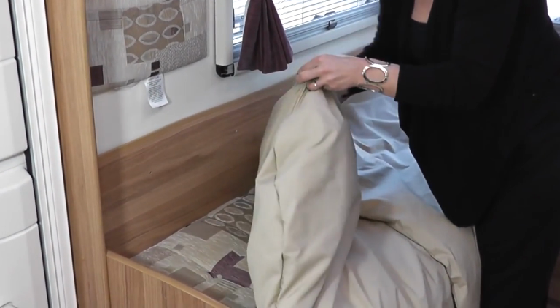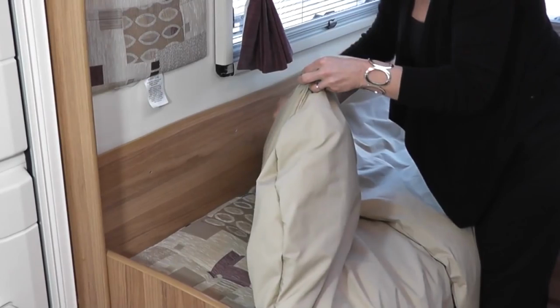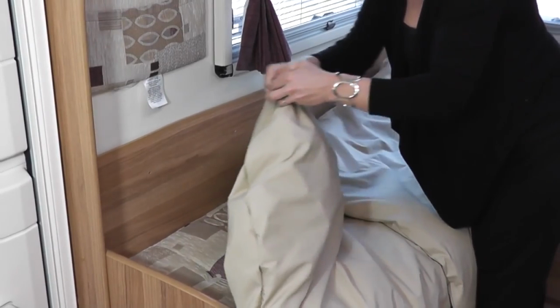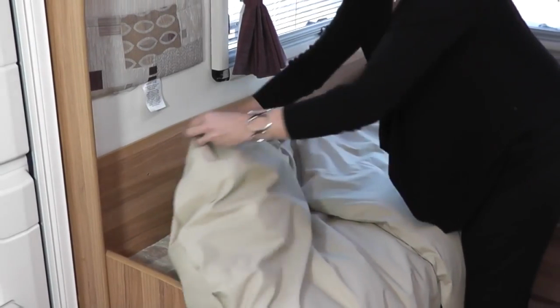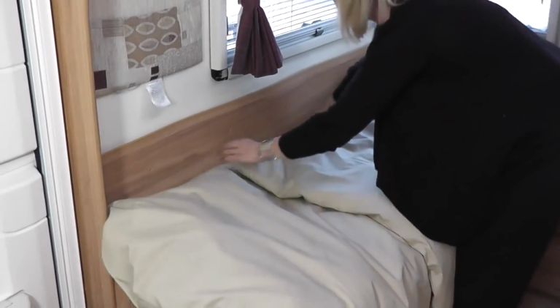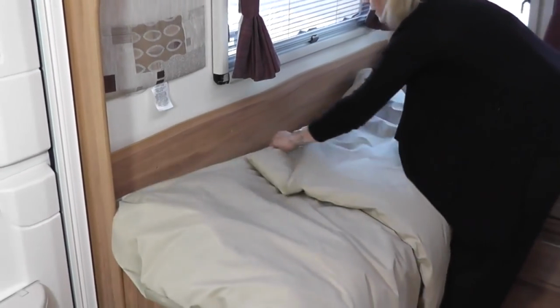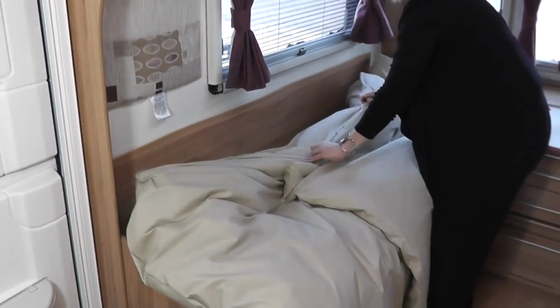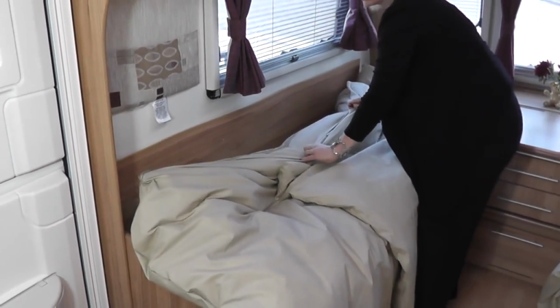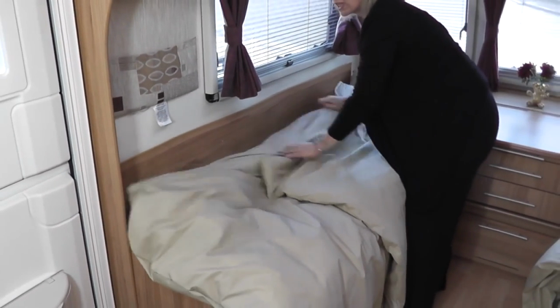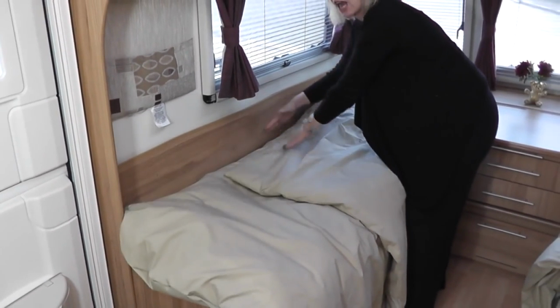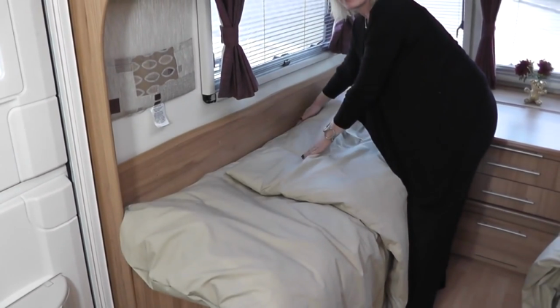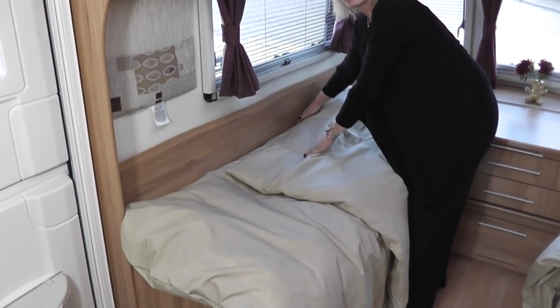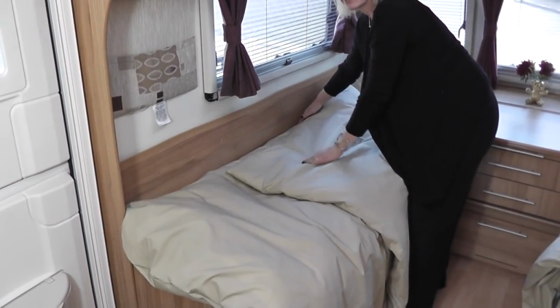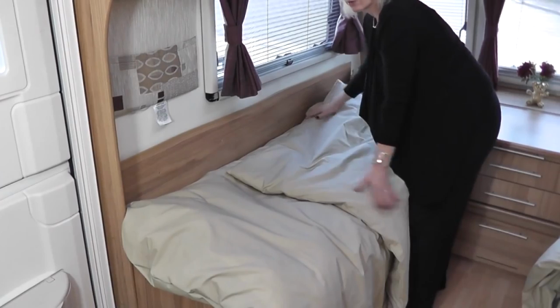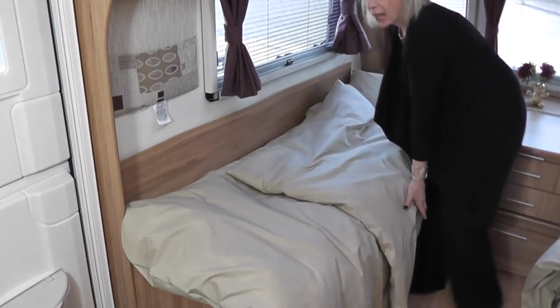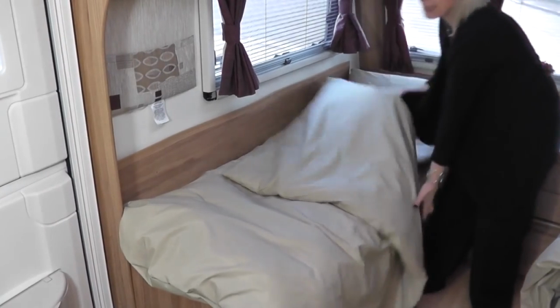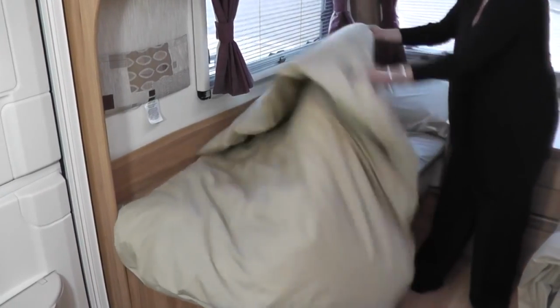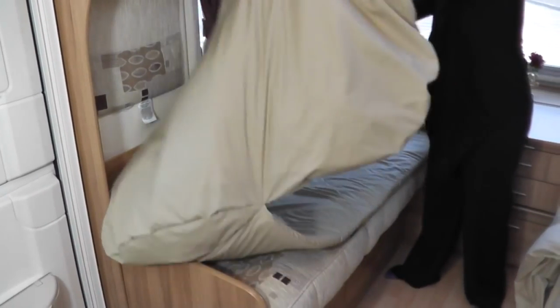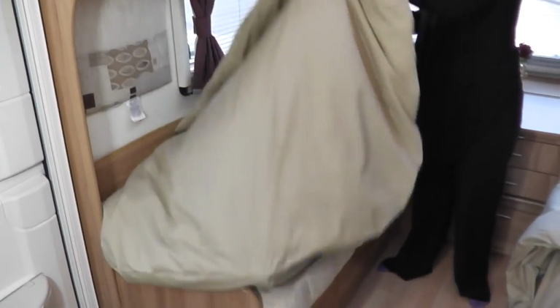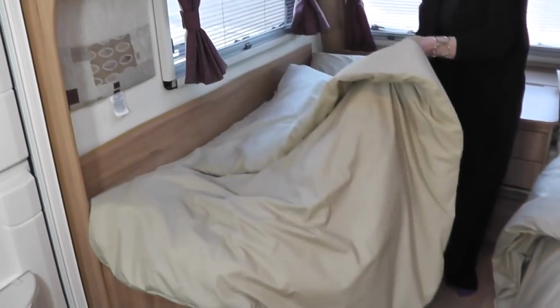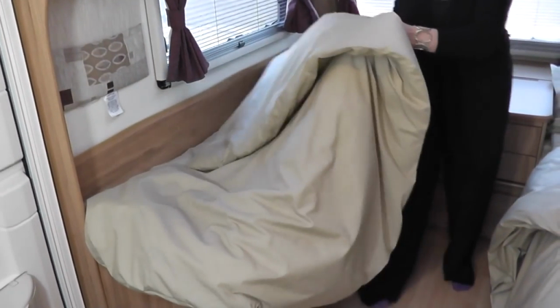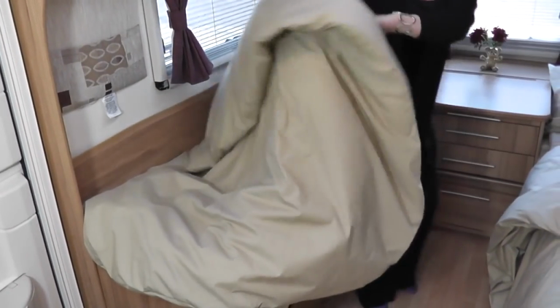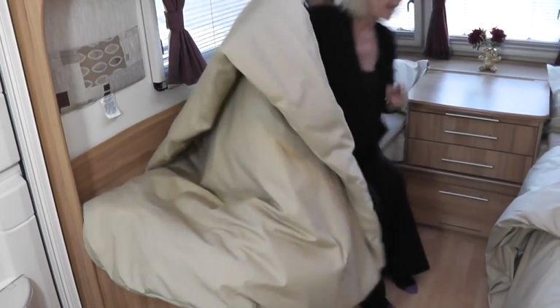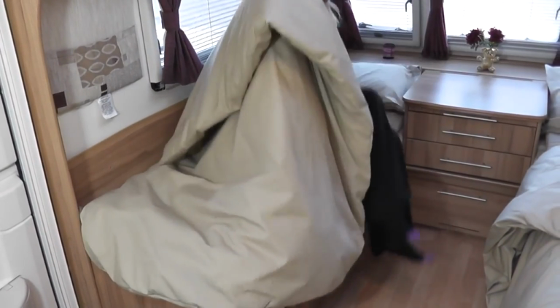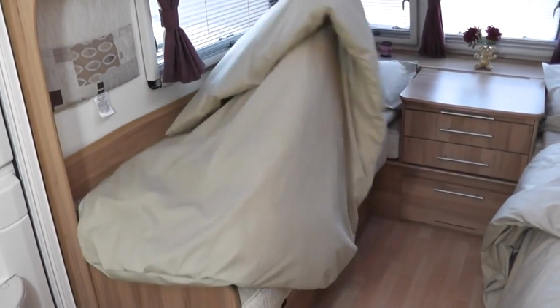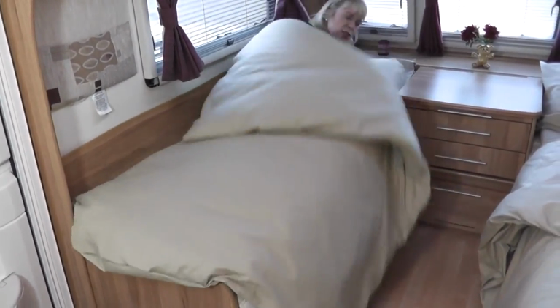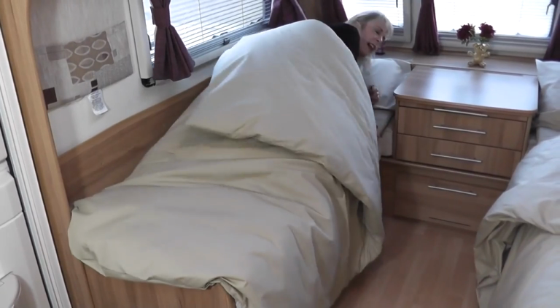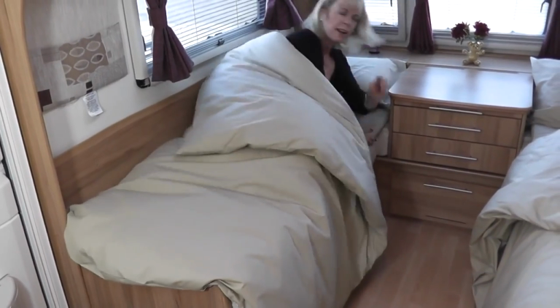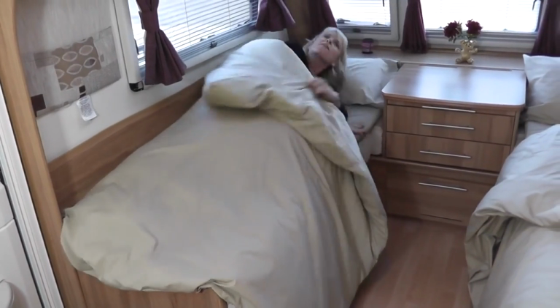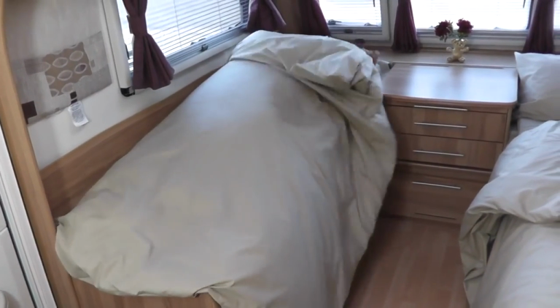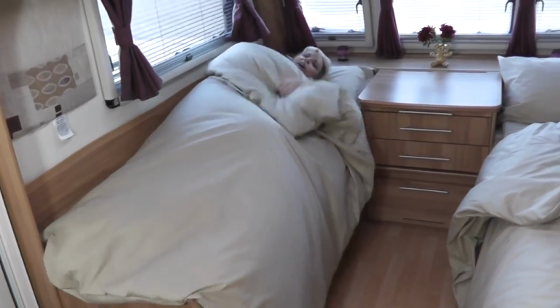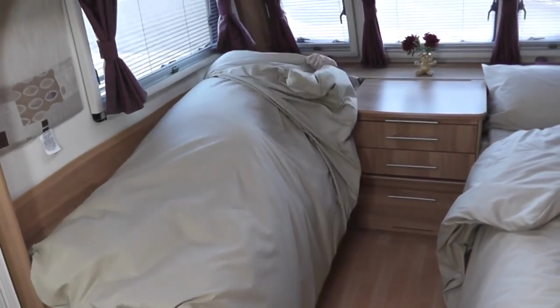It's totally joined down this side so you never get a cold back or a cold bottom against the wall, and it's completely open at this side so you simply get snuggled in.